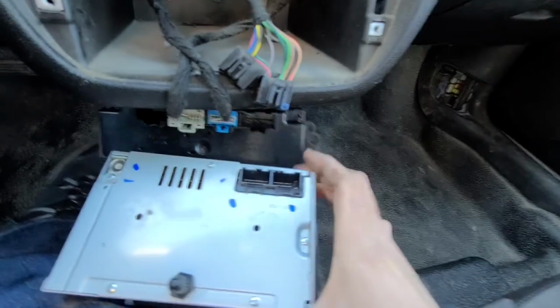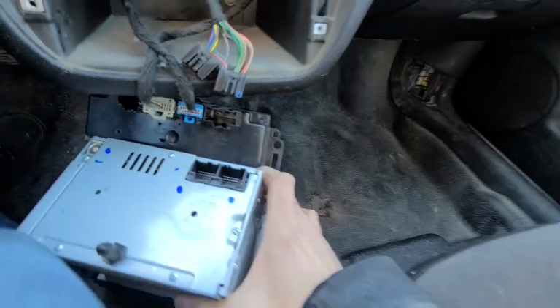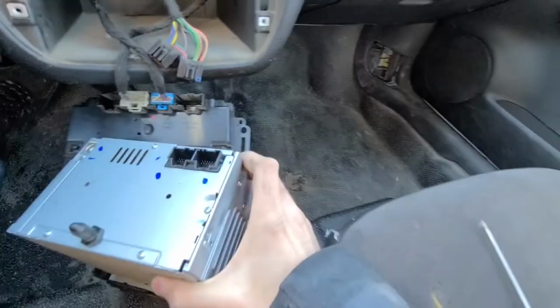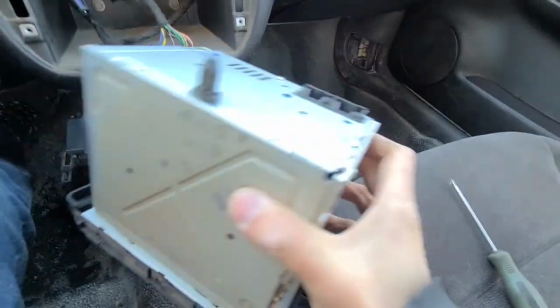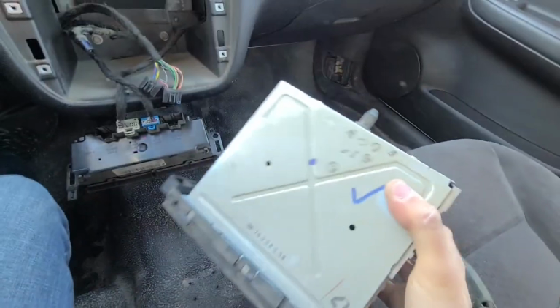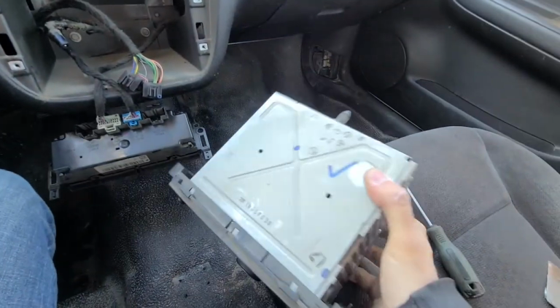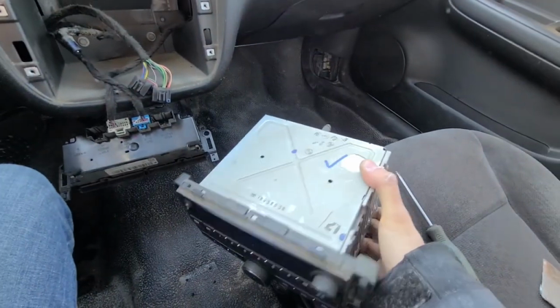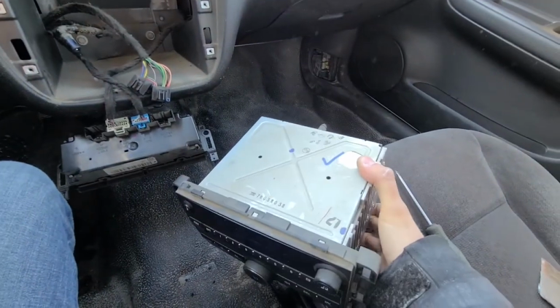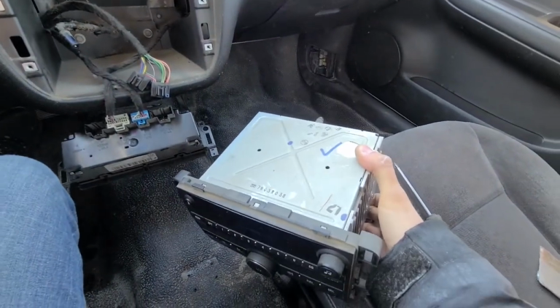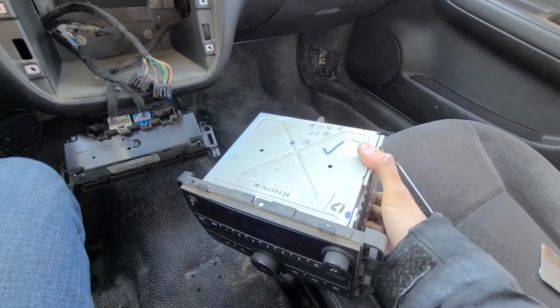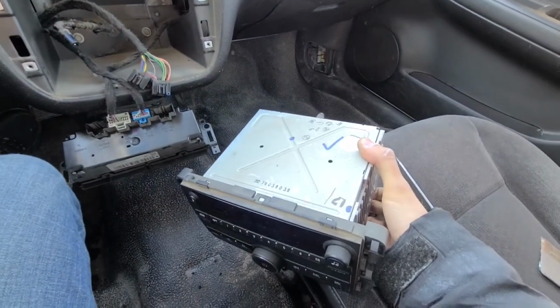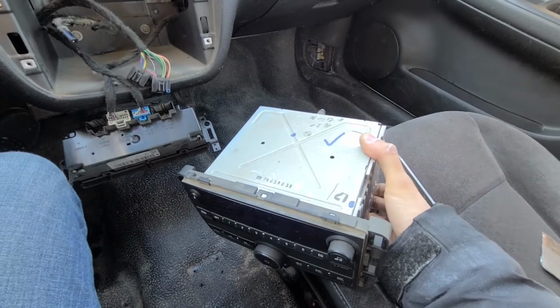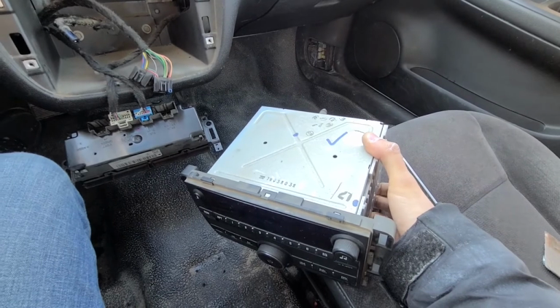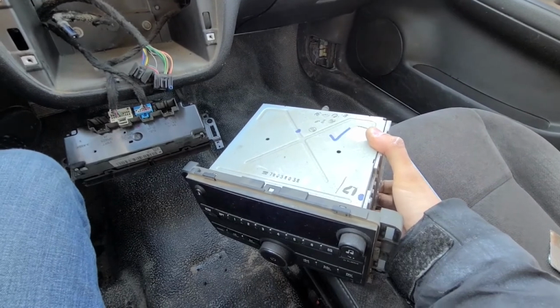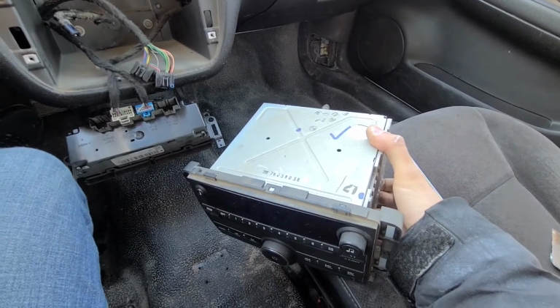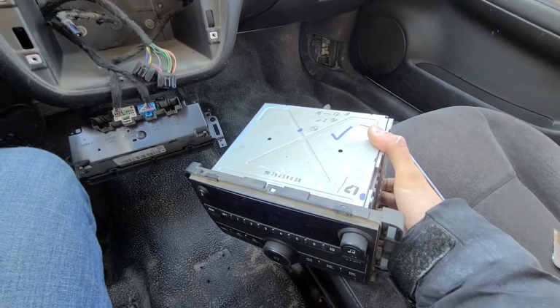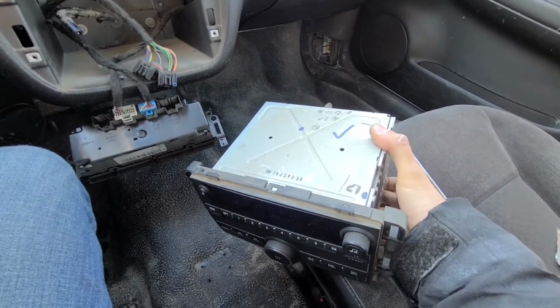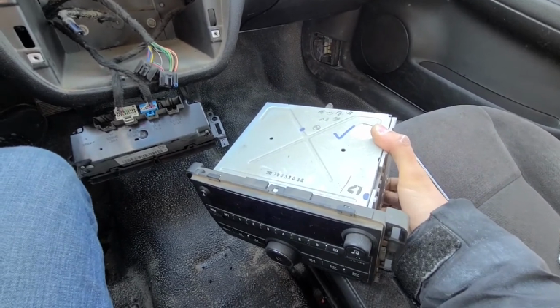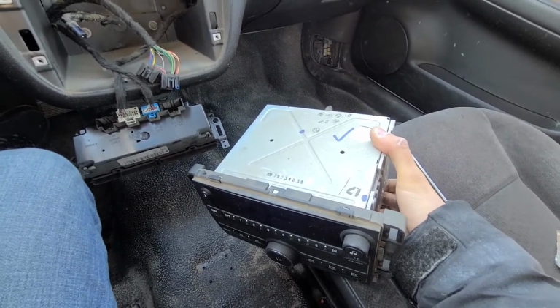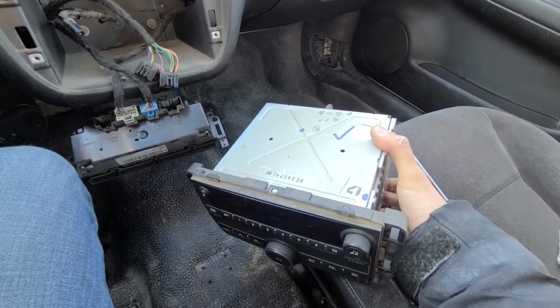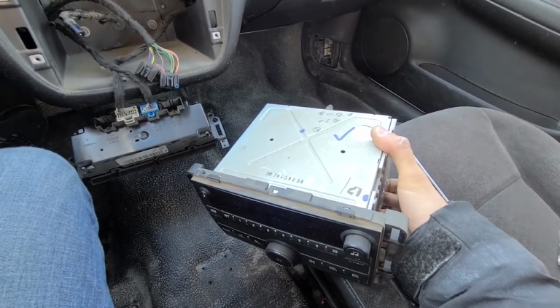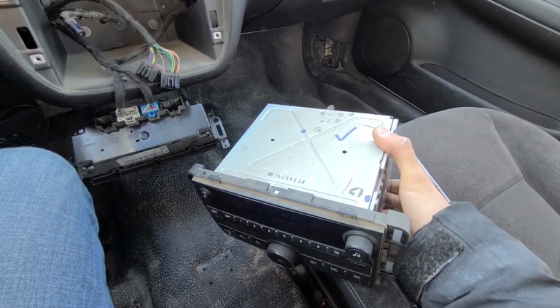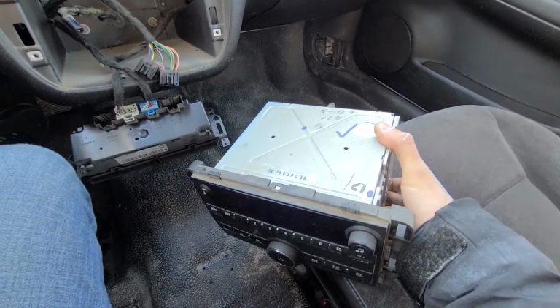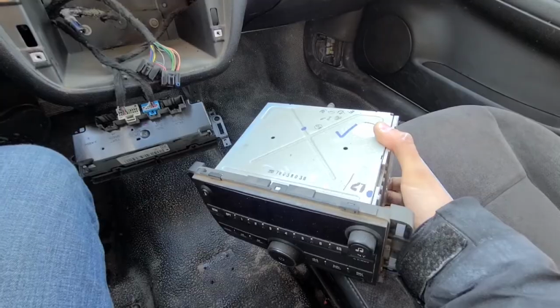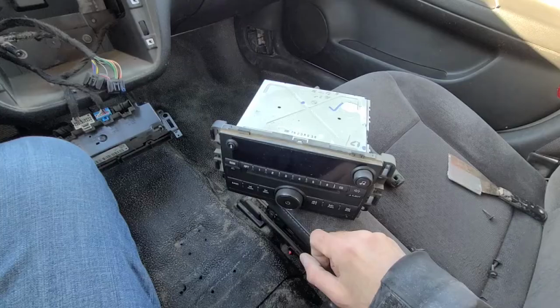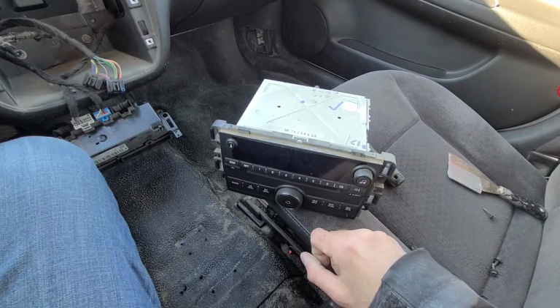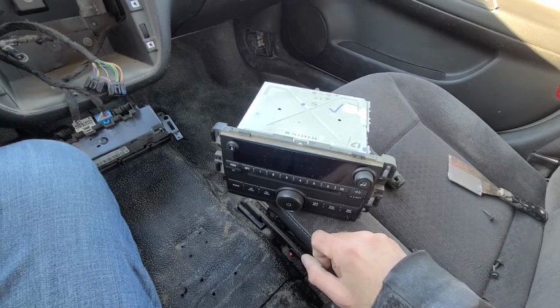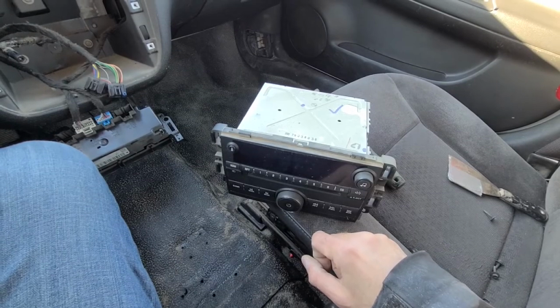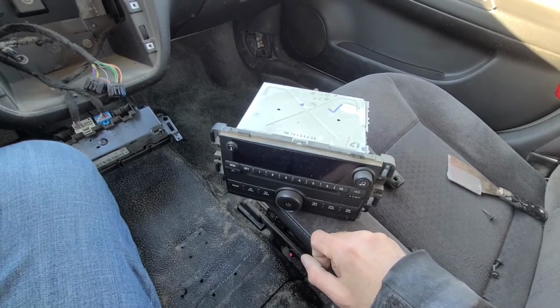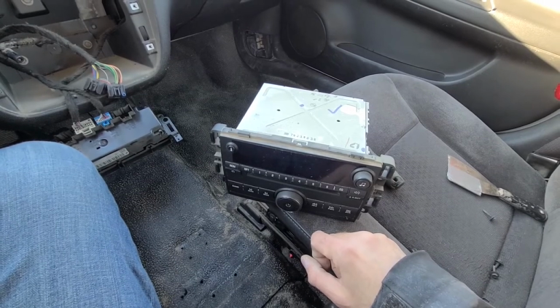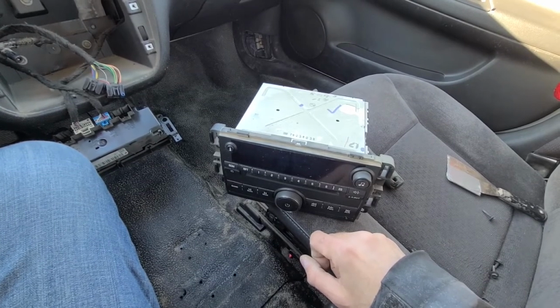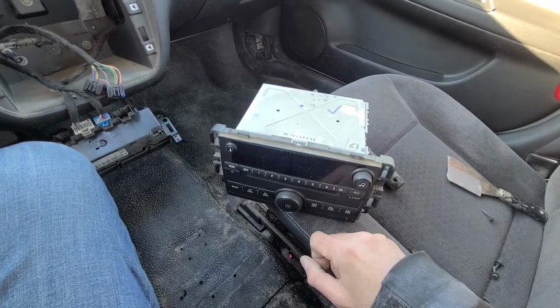That's pretty much it — this is how you remove the radio from the Impala. Very easy to do and much easier than on previous models from 2000 to 2006.